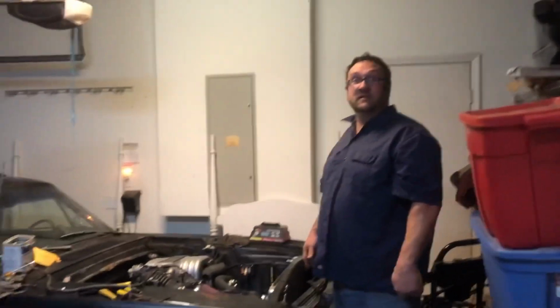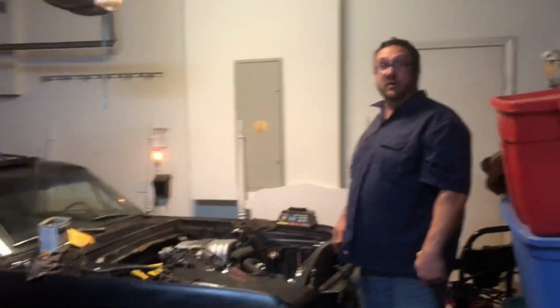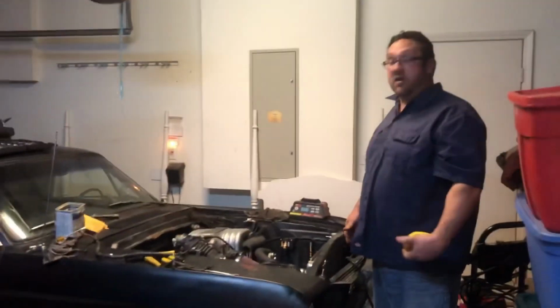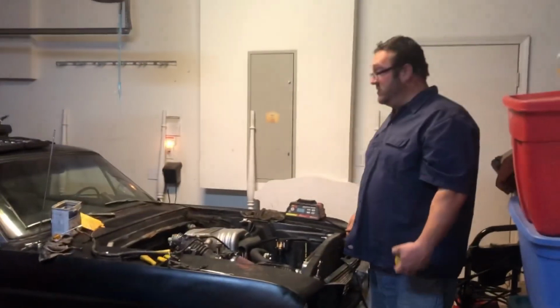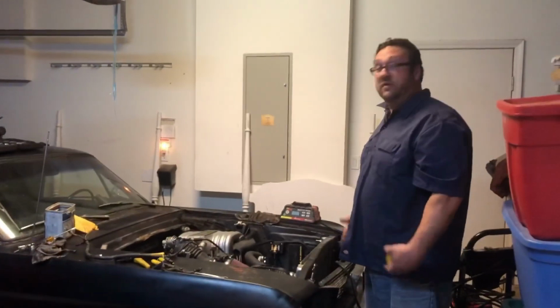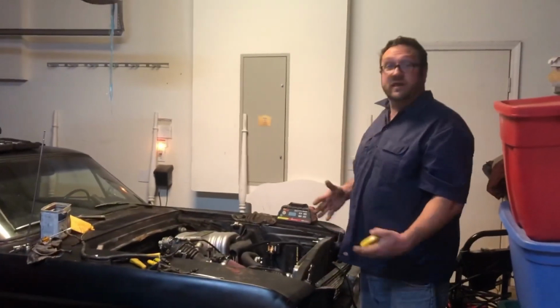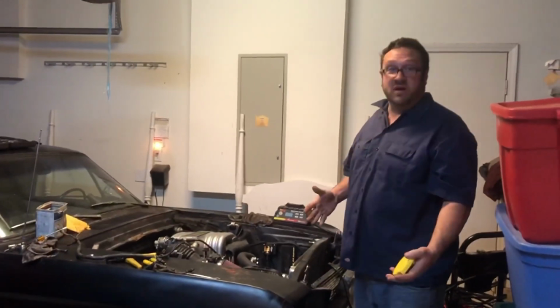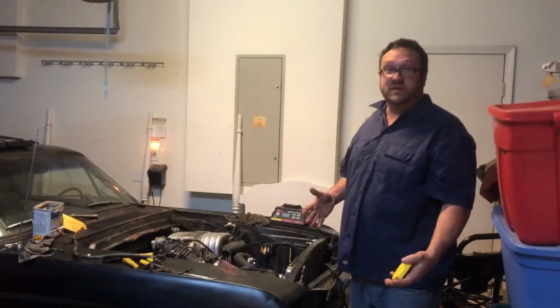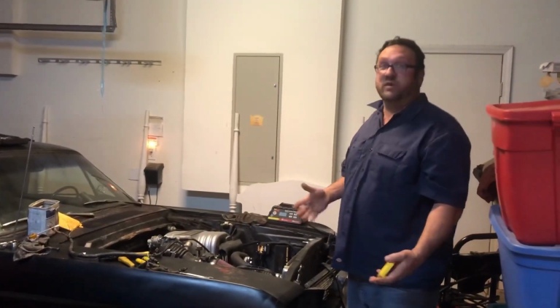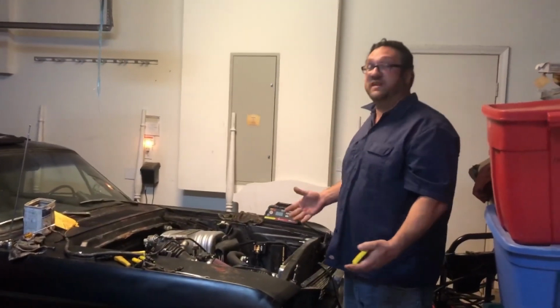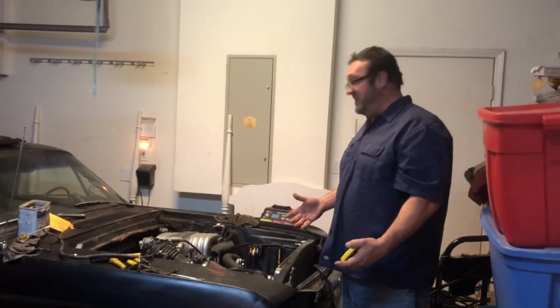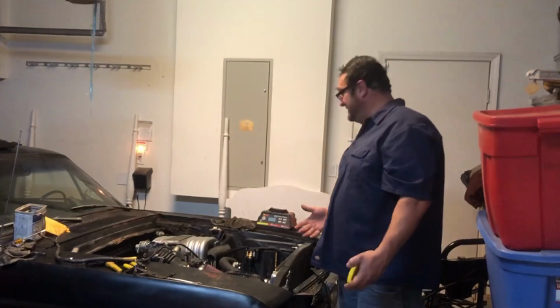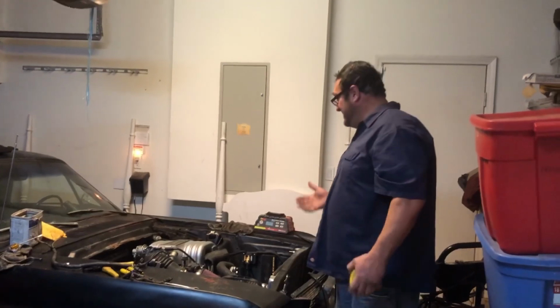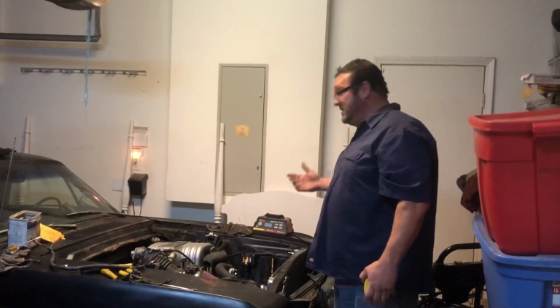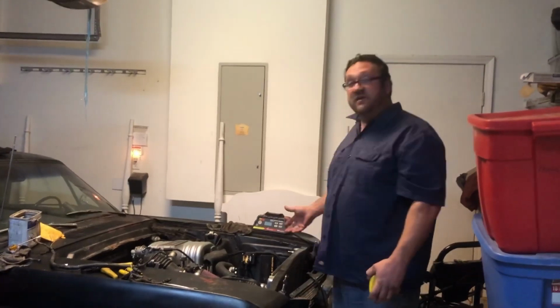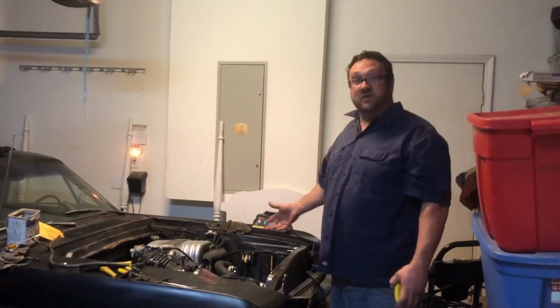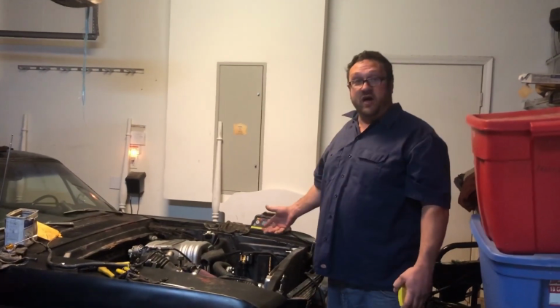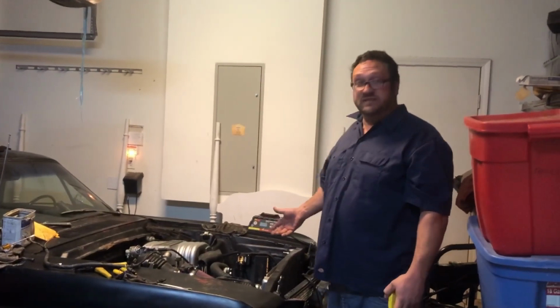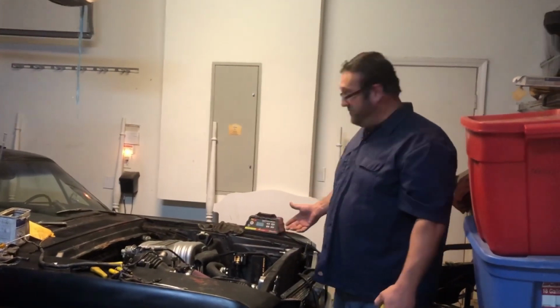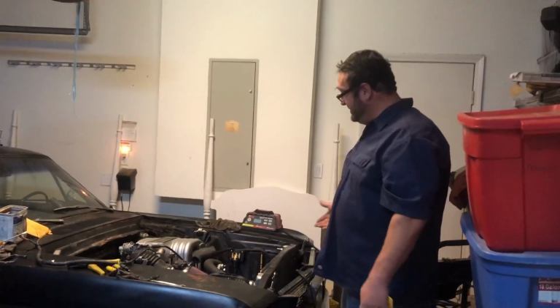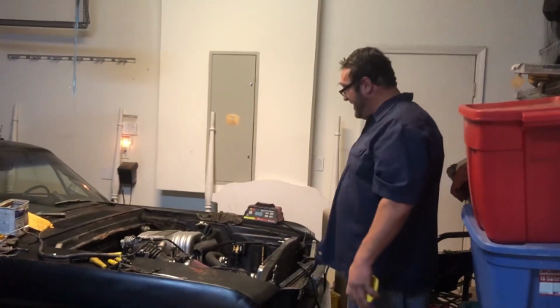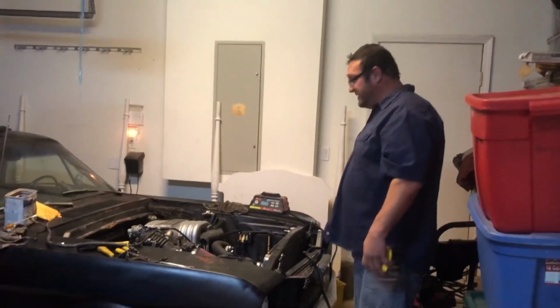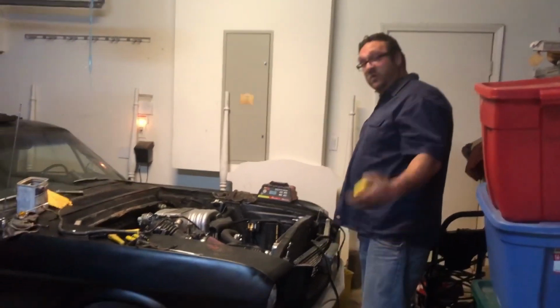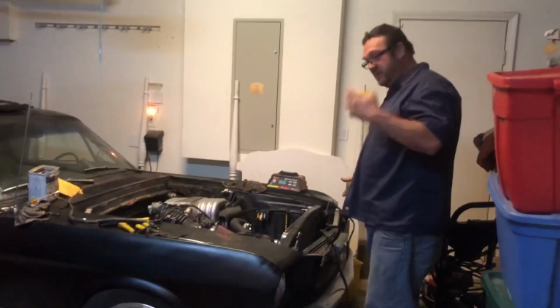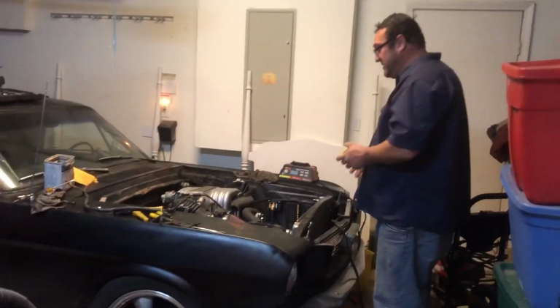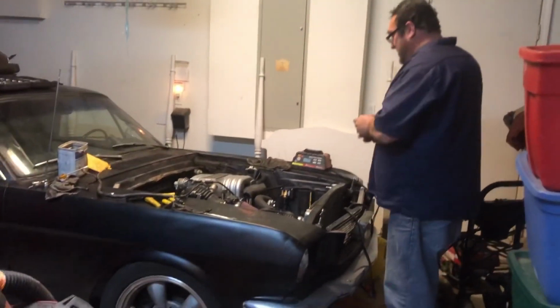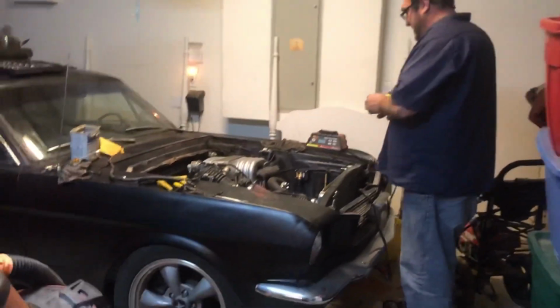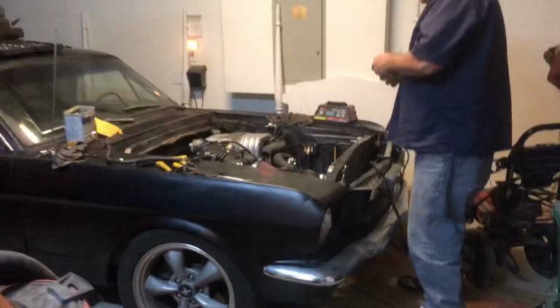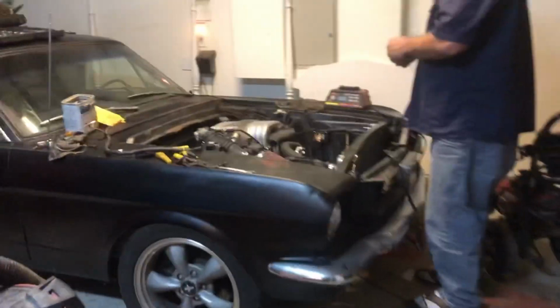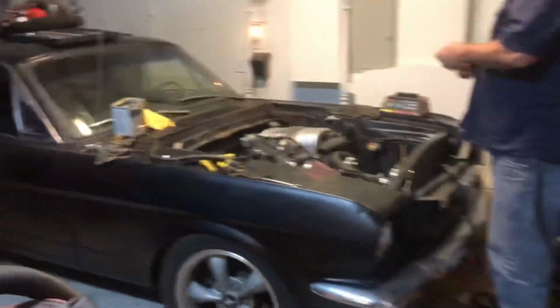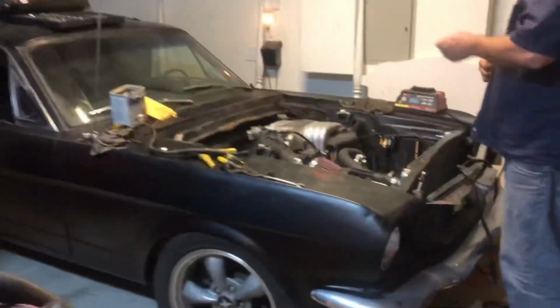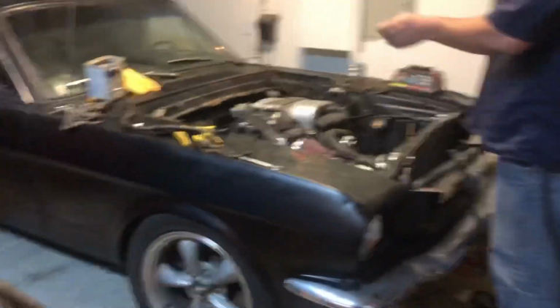So here we are. You're at the end of a project and what do you save for last? I don't know. I always save the pulleys for last. I don't know why — it always seems to work out that way.